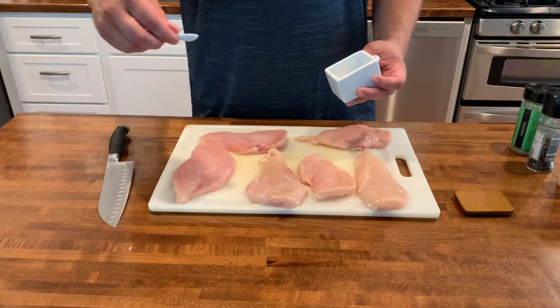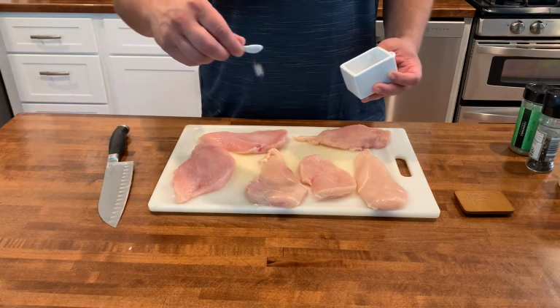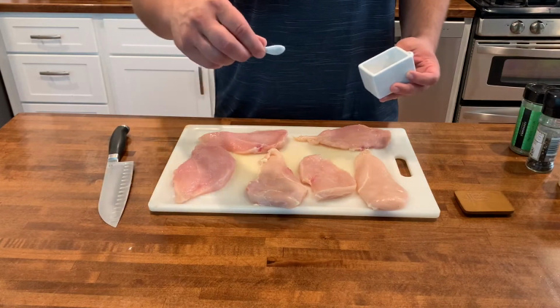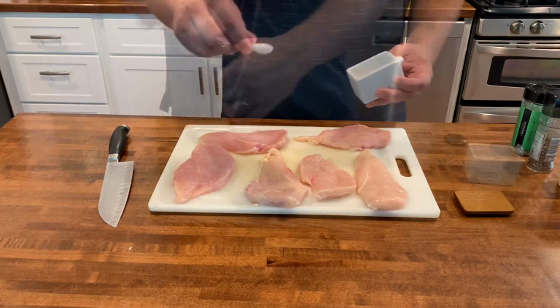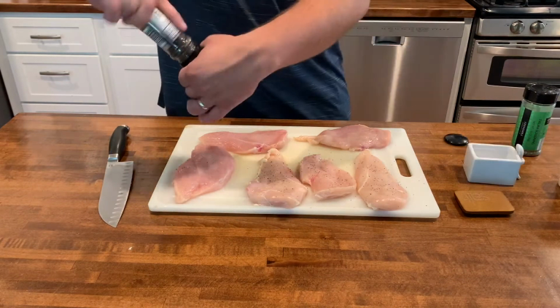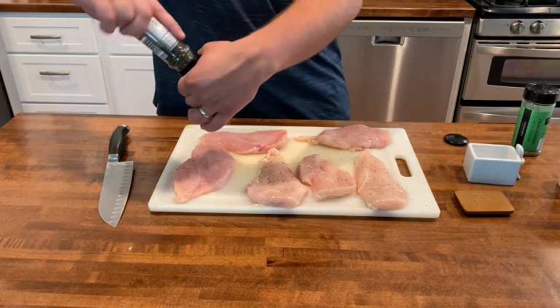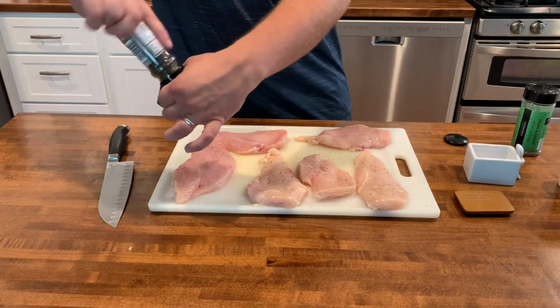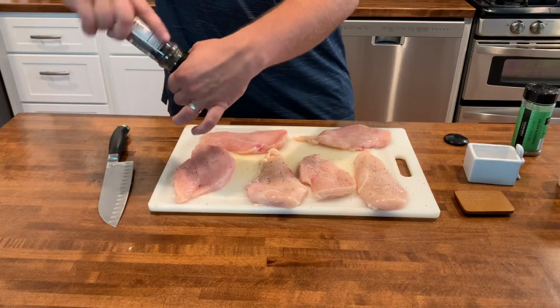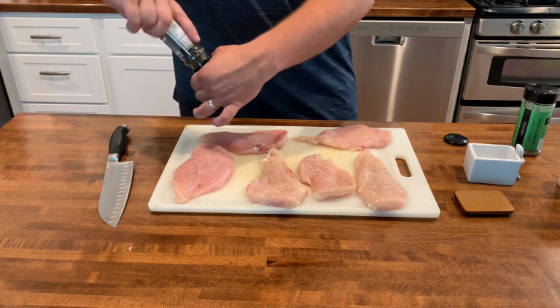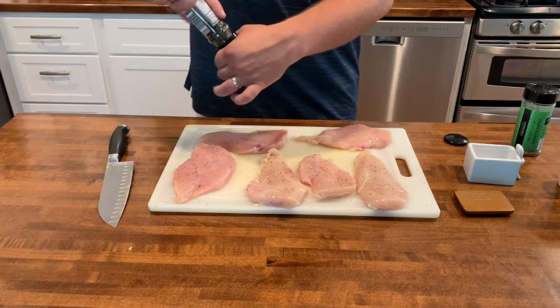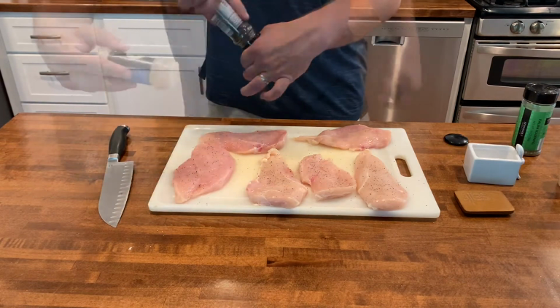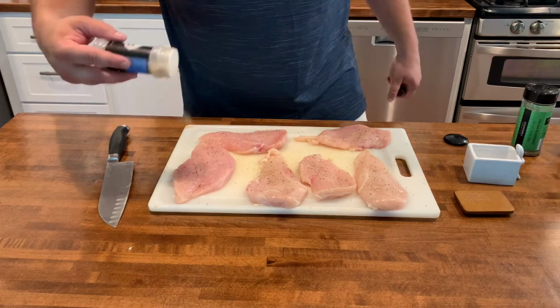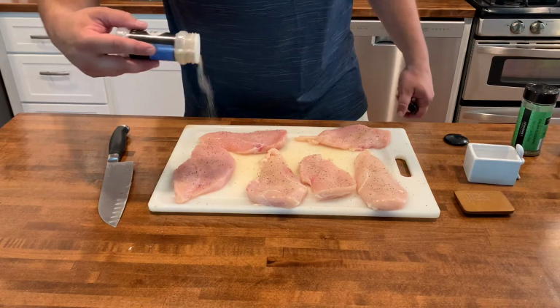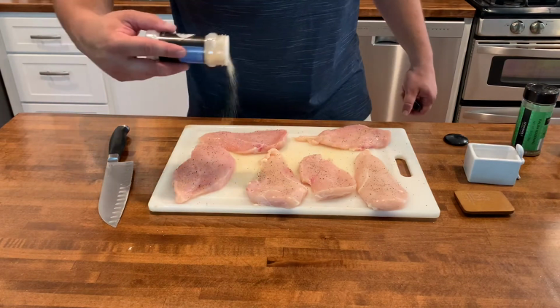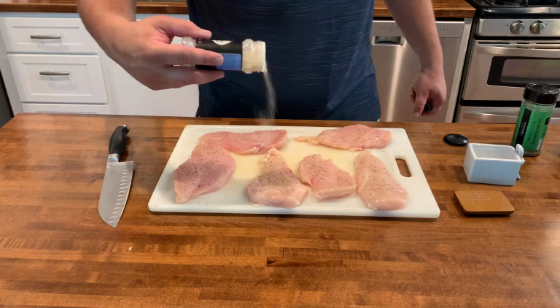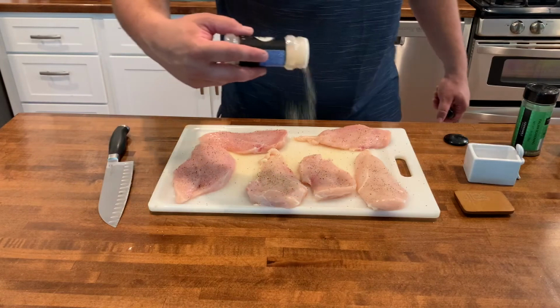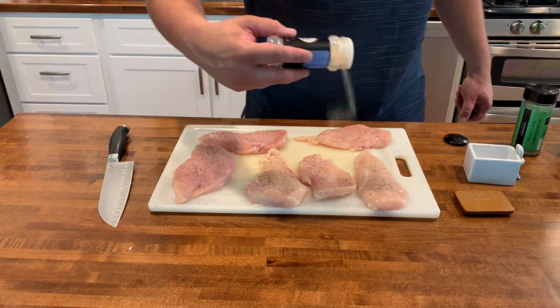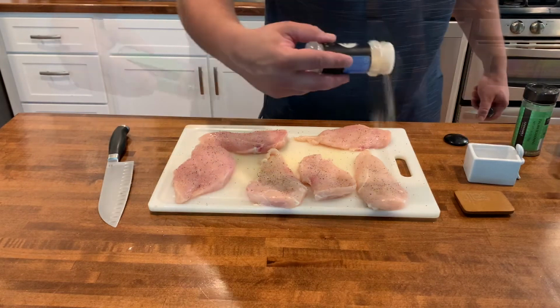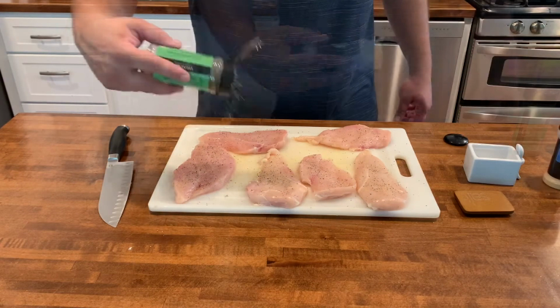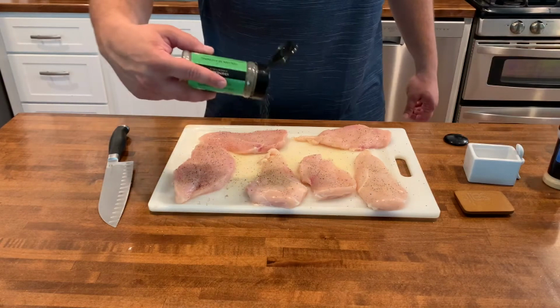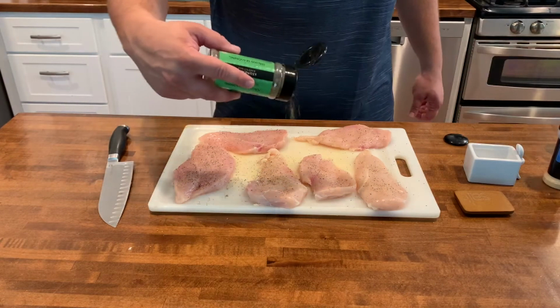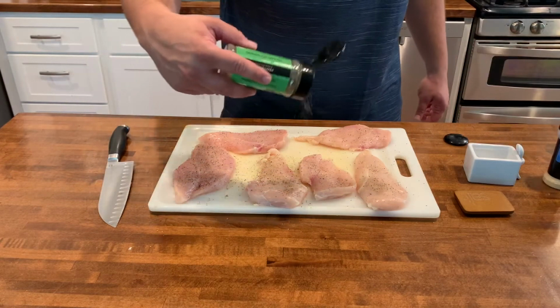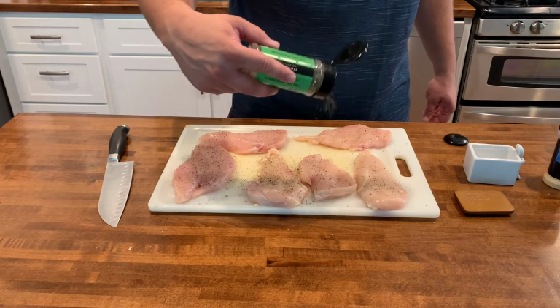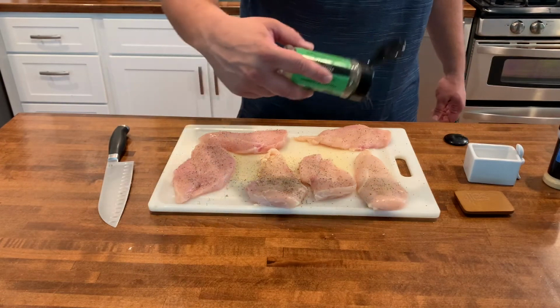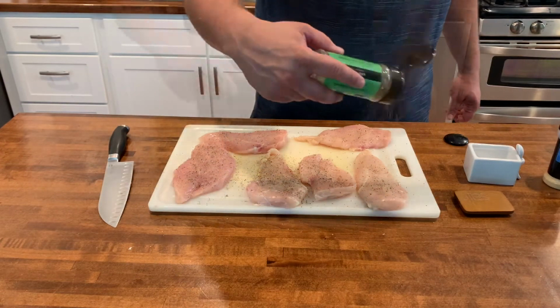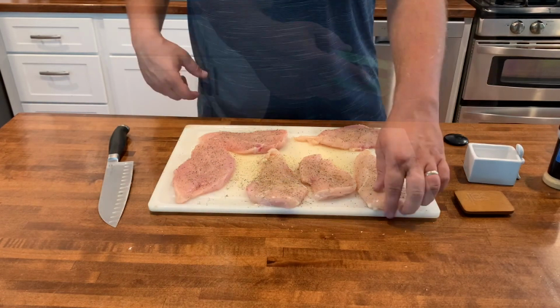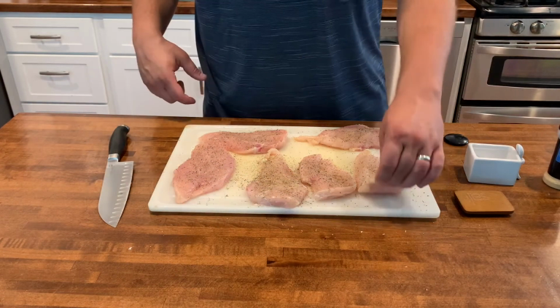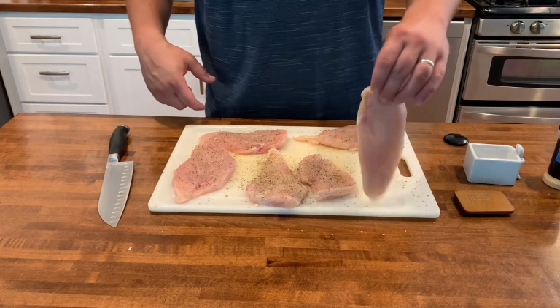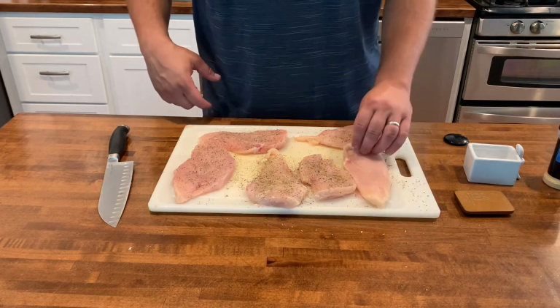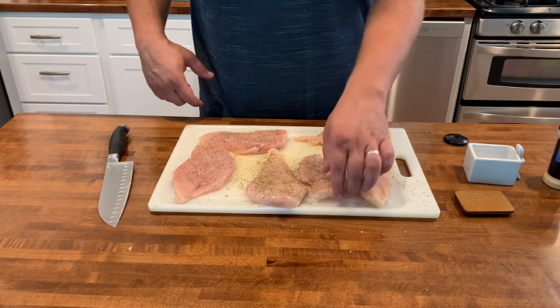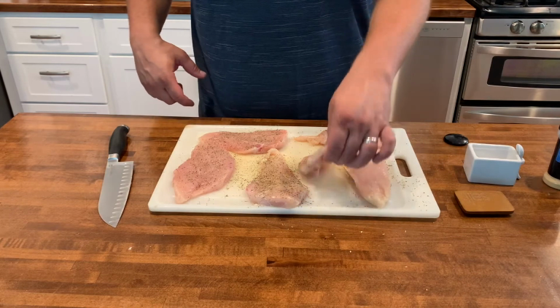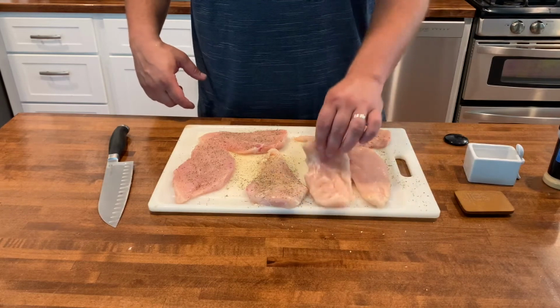We're going to season the chicken with some salt, black pepper, garlic powder, and finally Italian seasoning. Flip everything over and season the other side.